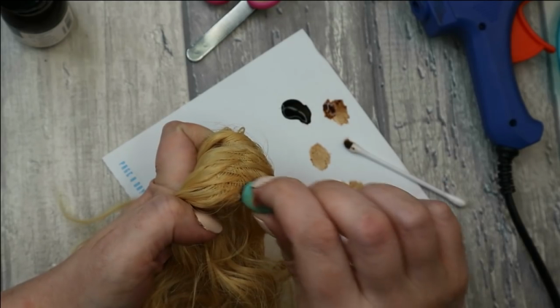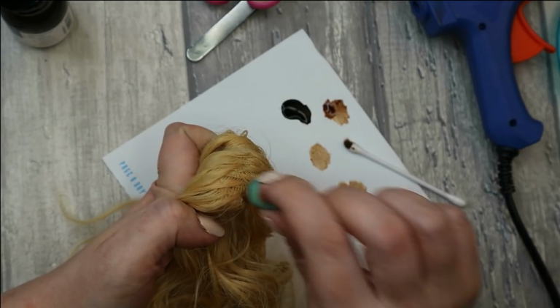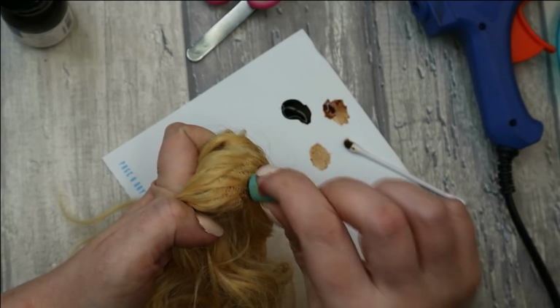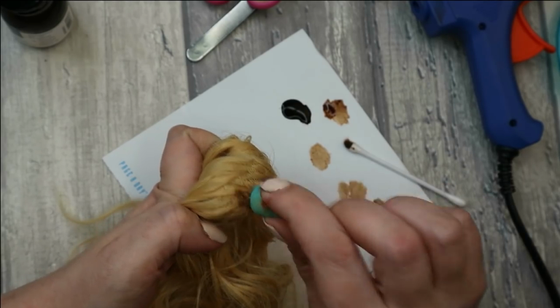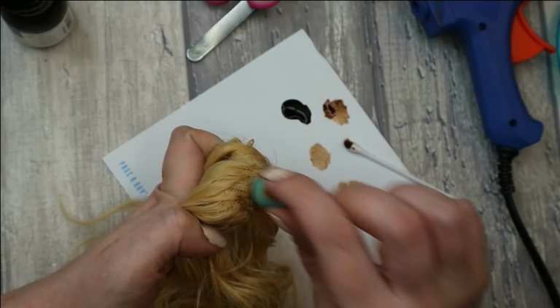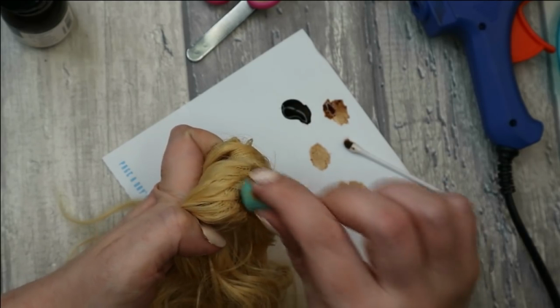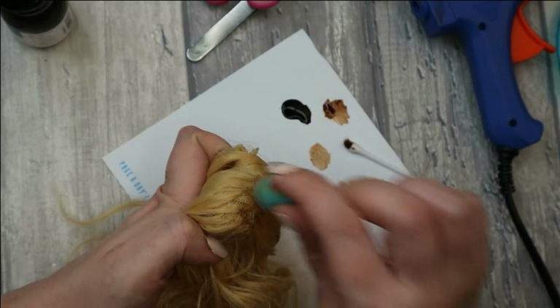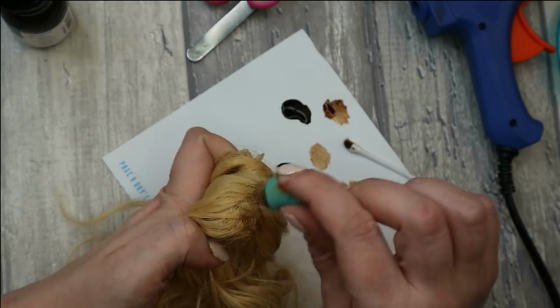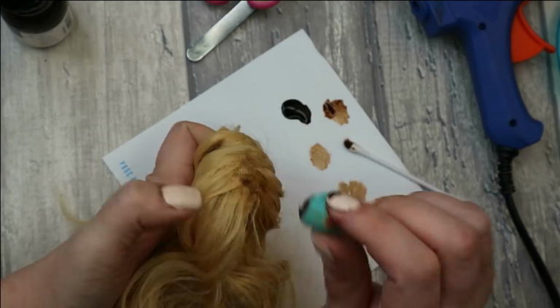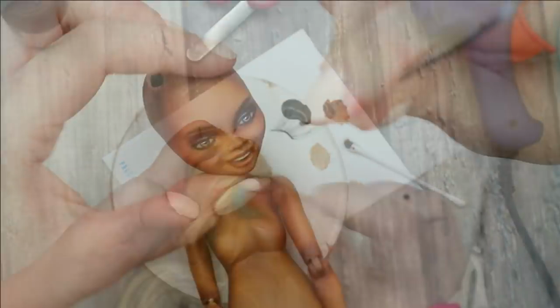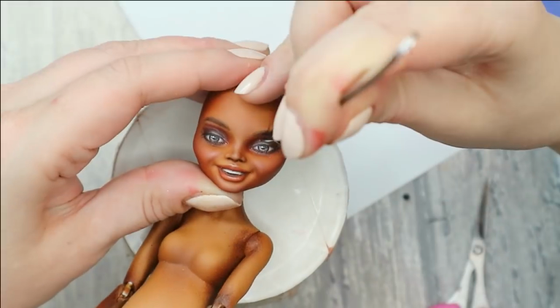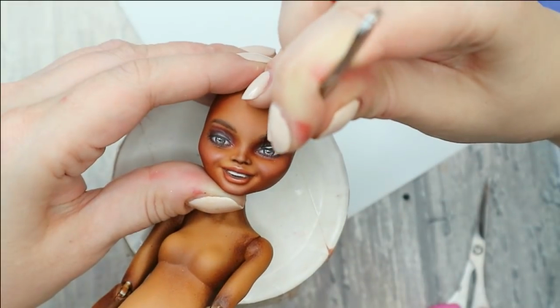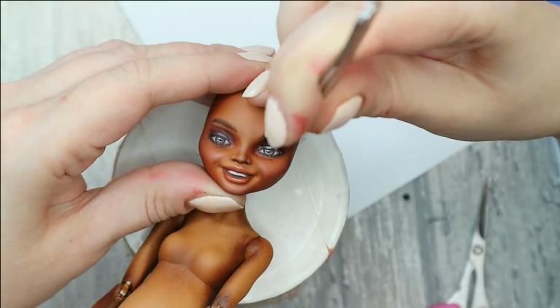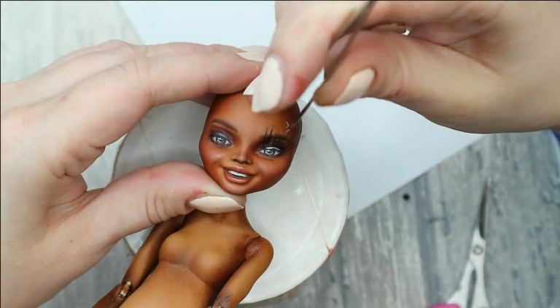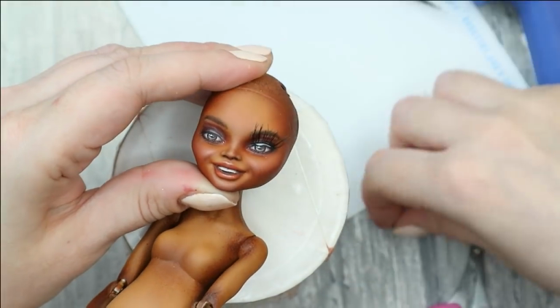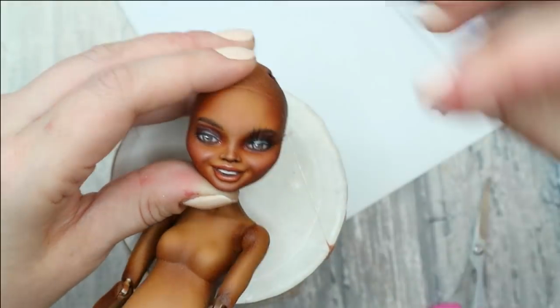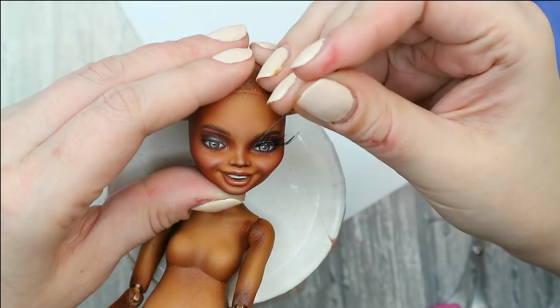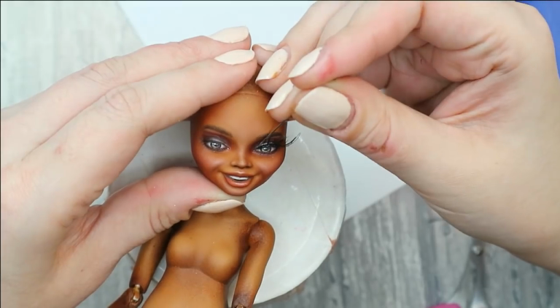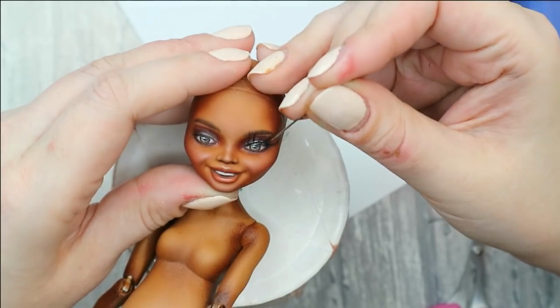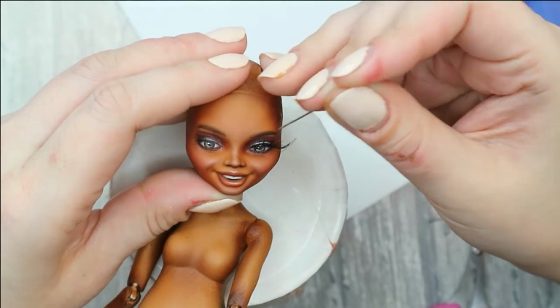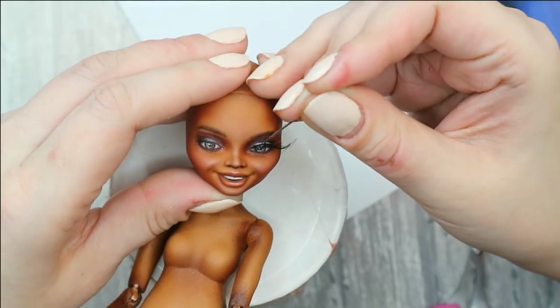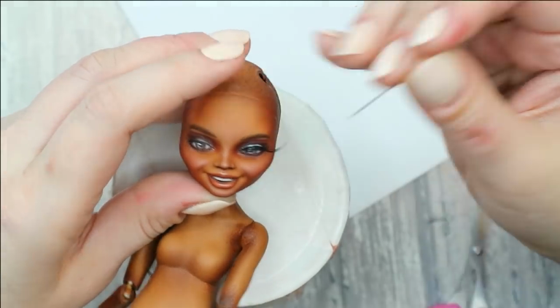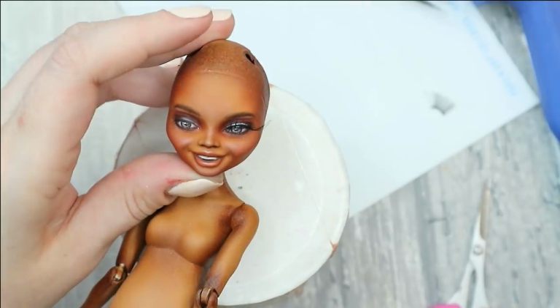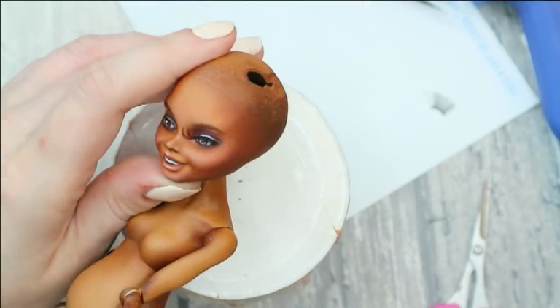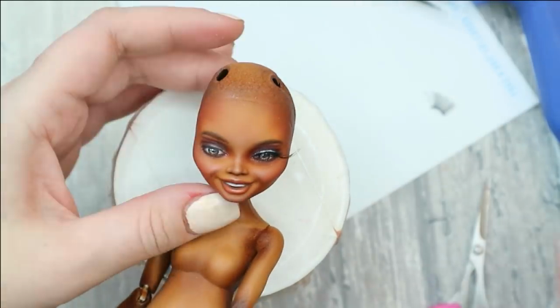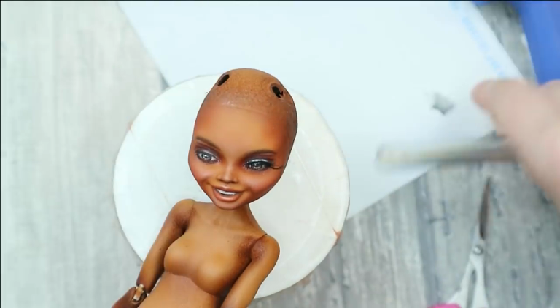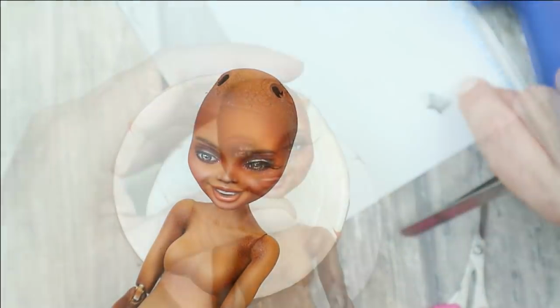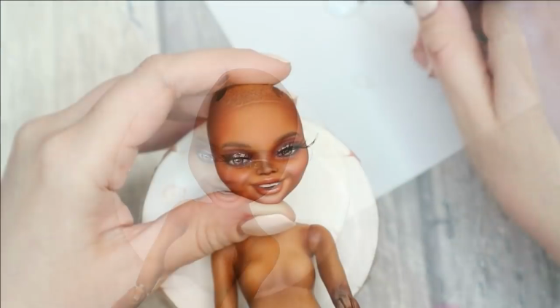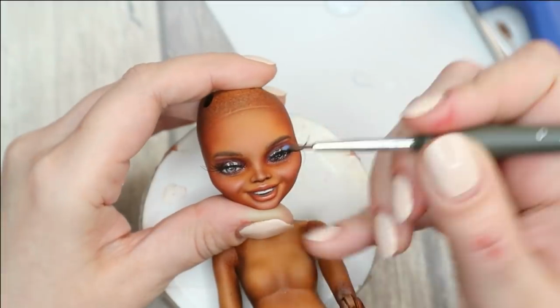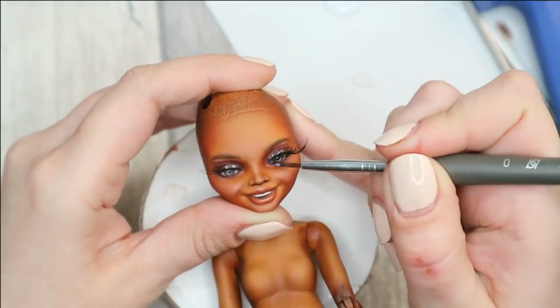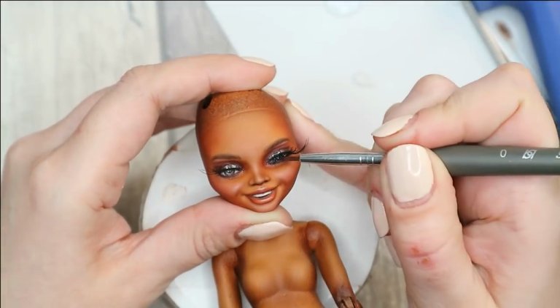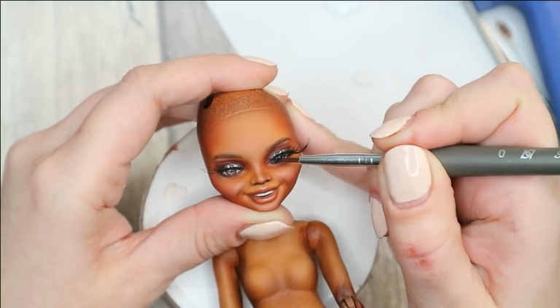Now we can finally put the head and the body back together, attach the false lashes, and add glossy acrylic varnish to her eyes and lips.